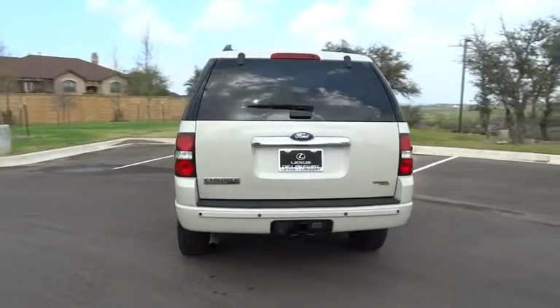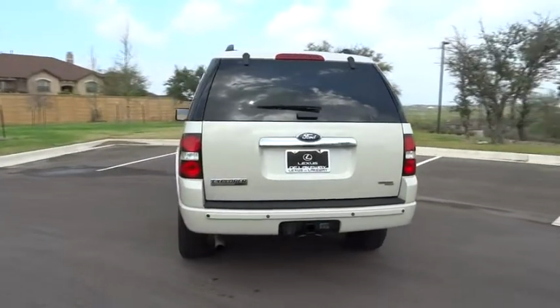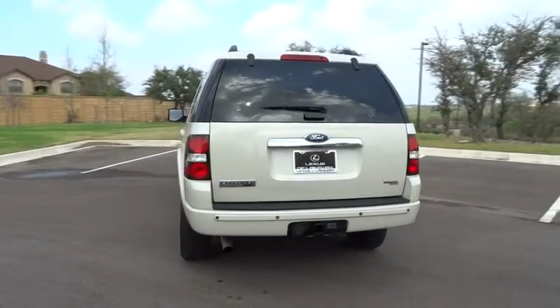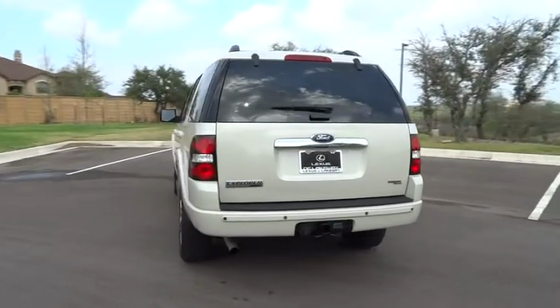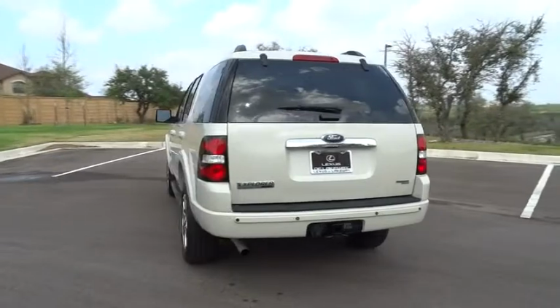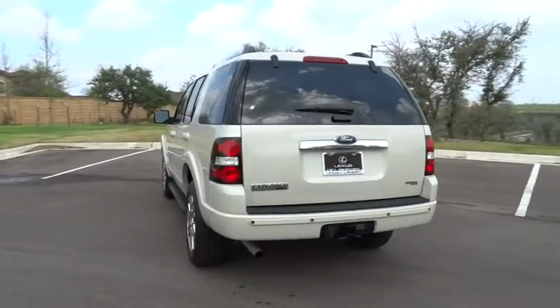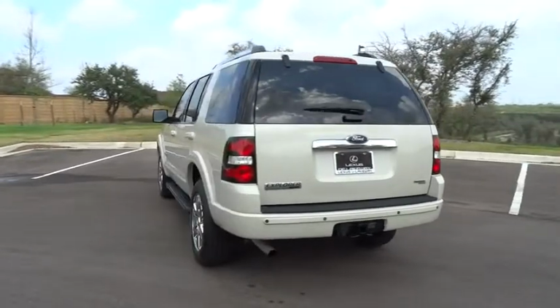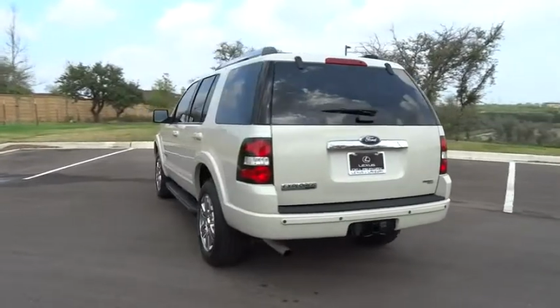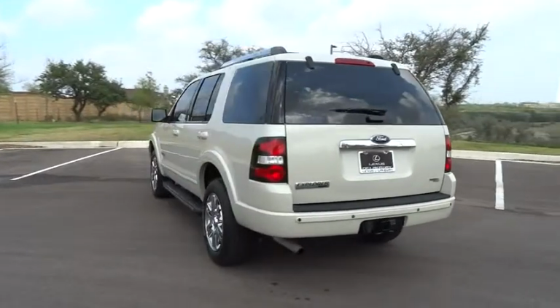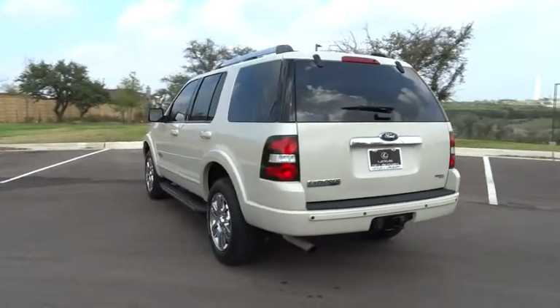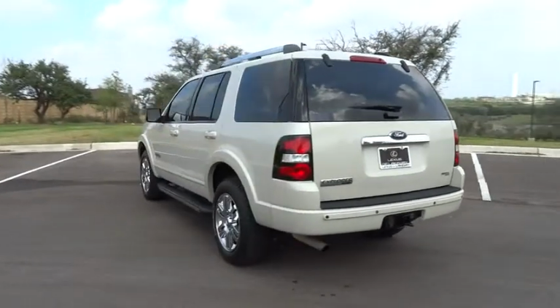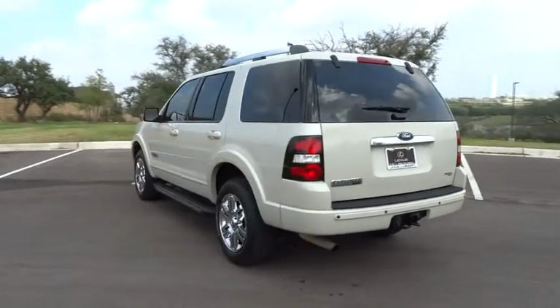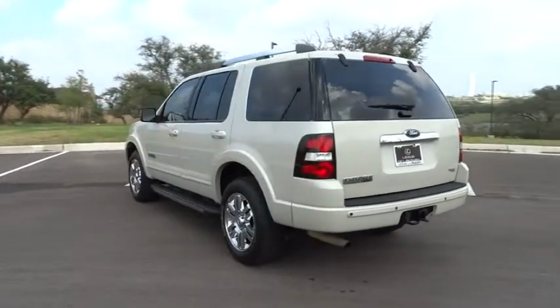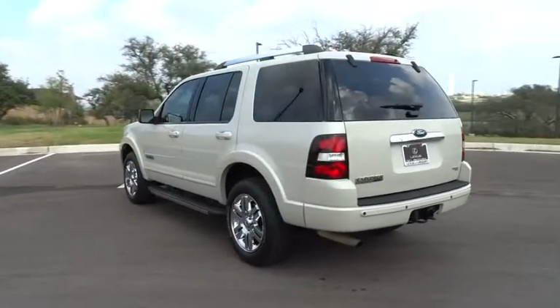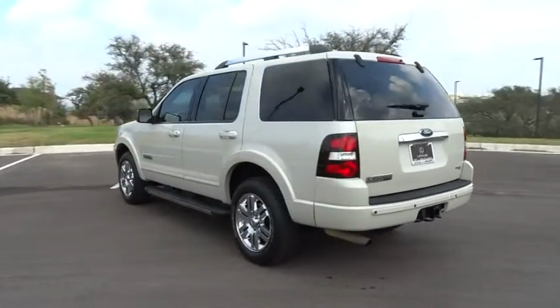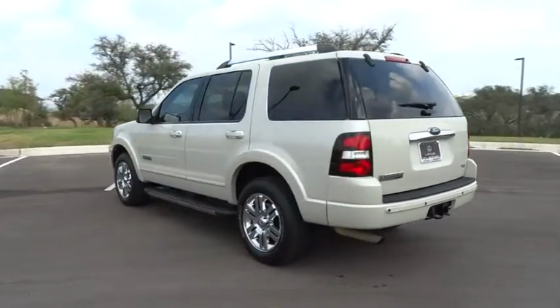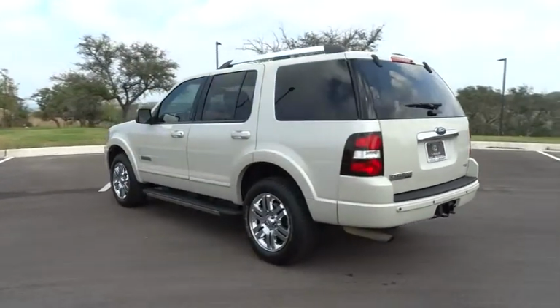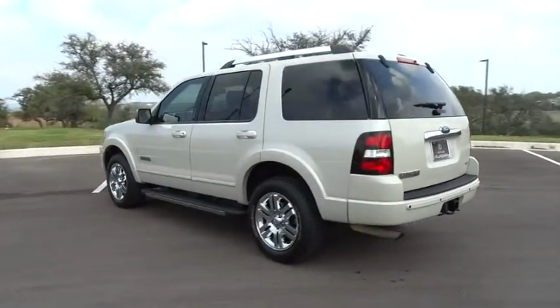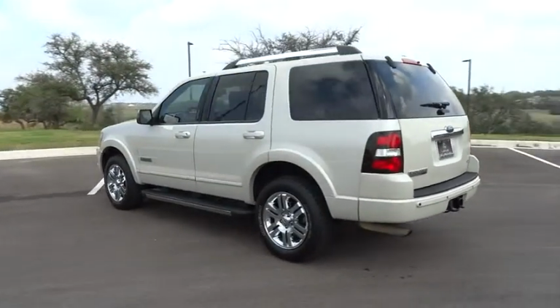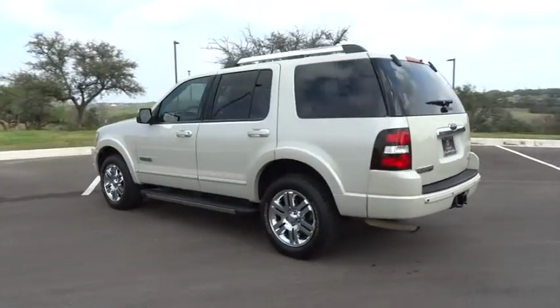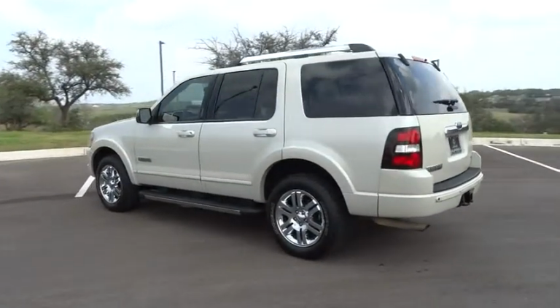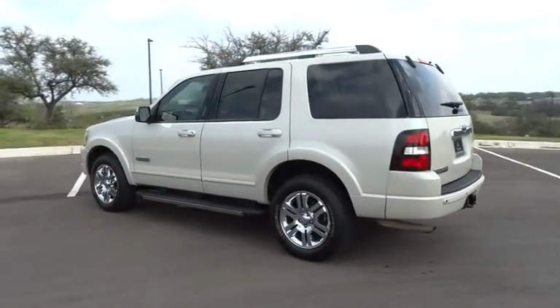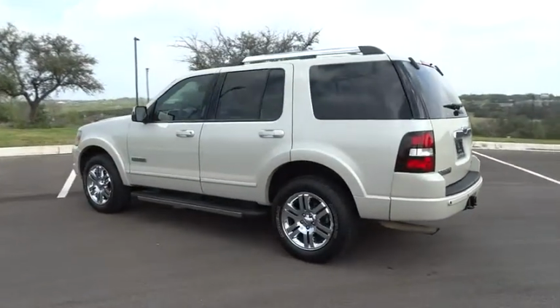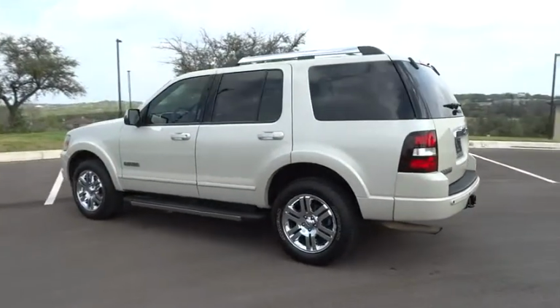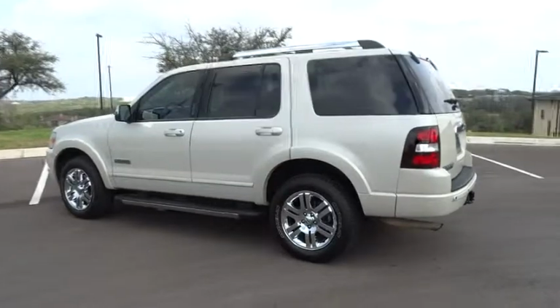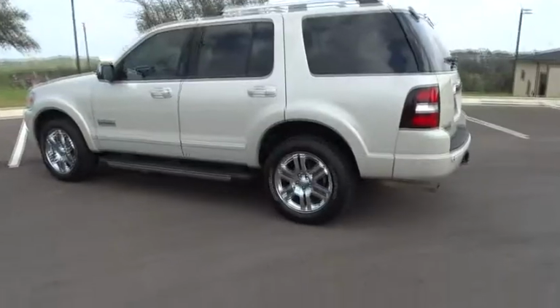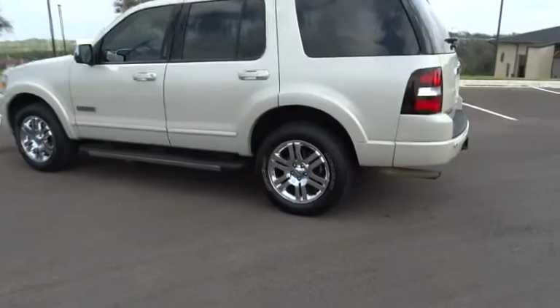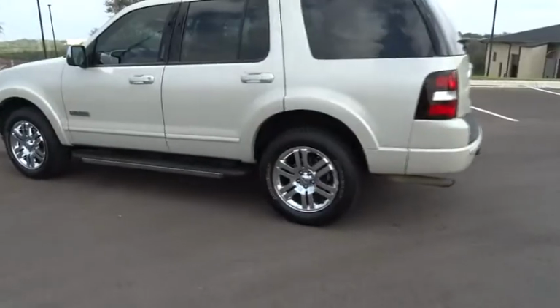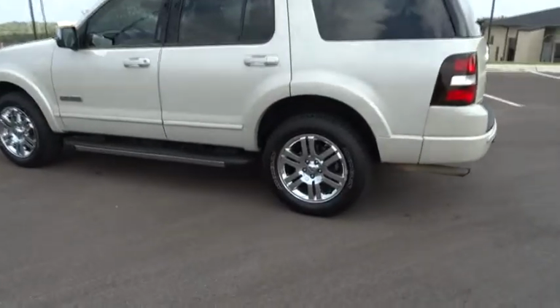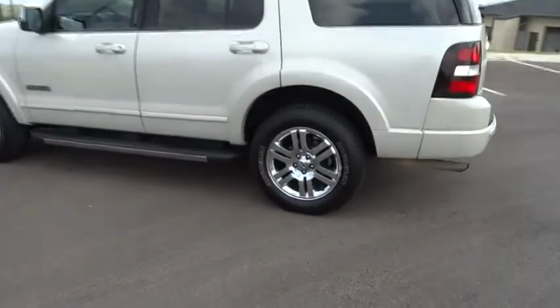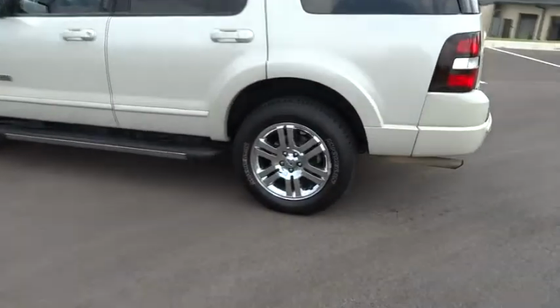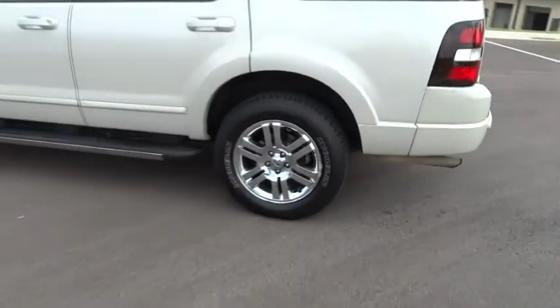Four-wheel disc brakes, auto-dimming rear-view mirror, climate control, AM-FM stereo radio, premium sound system, MP3 player.